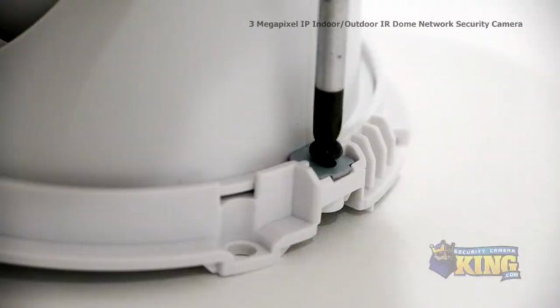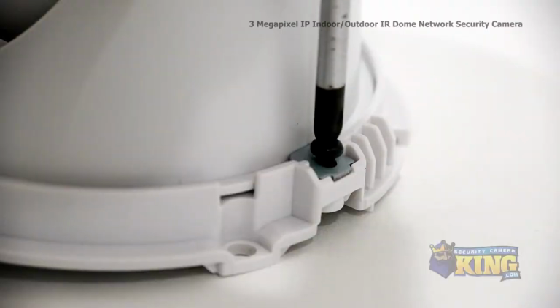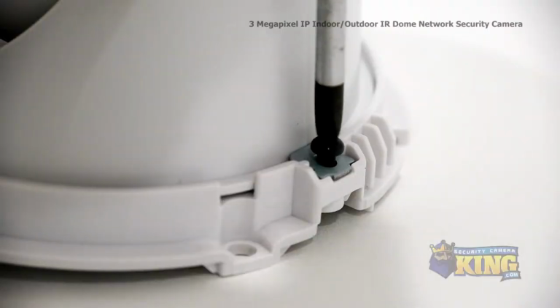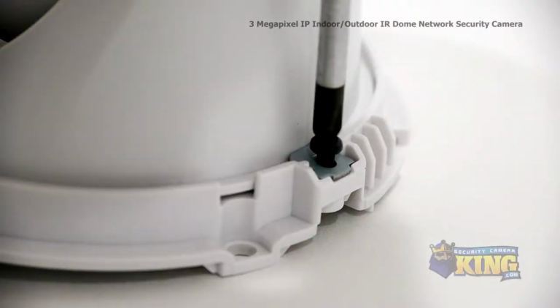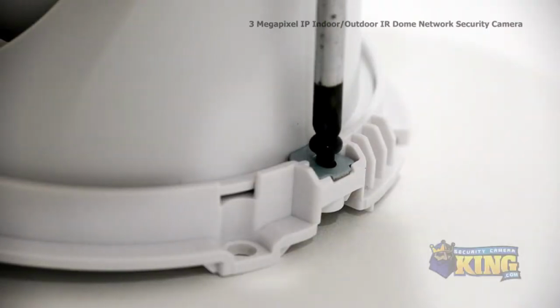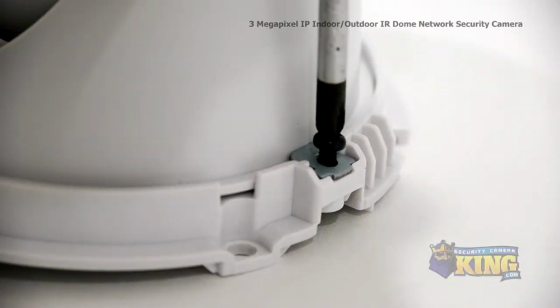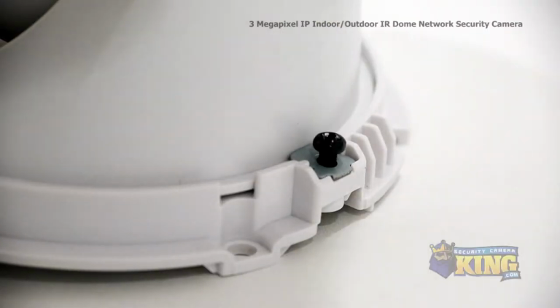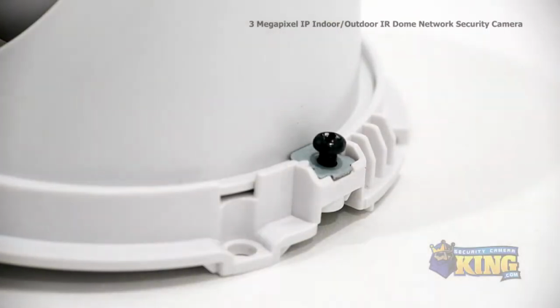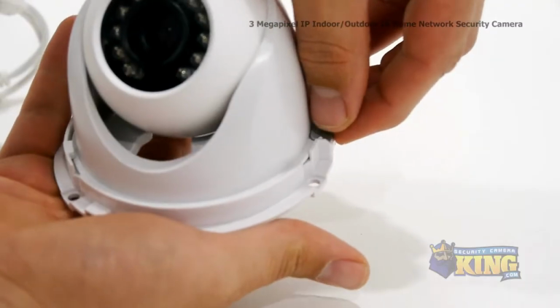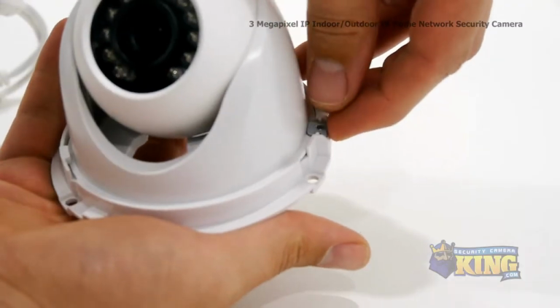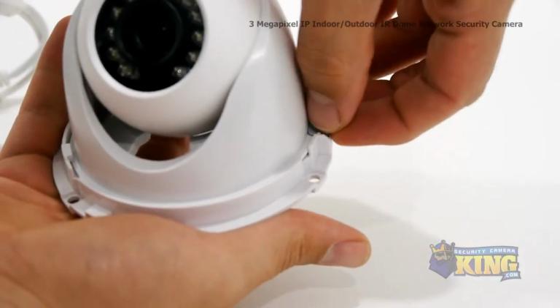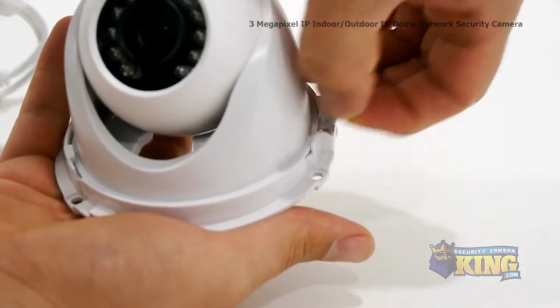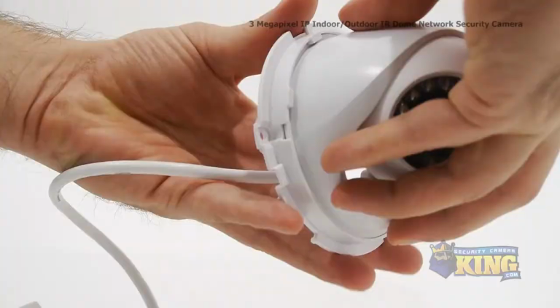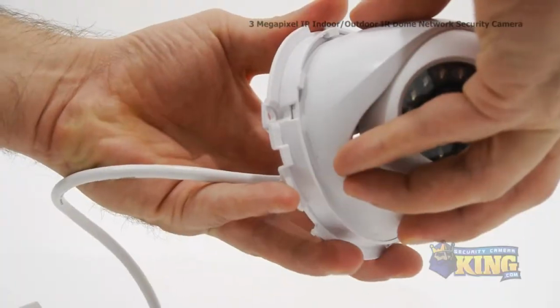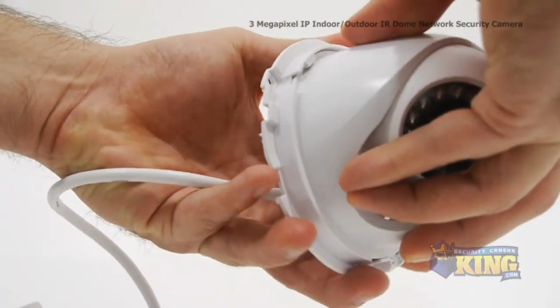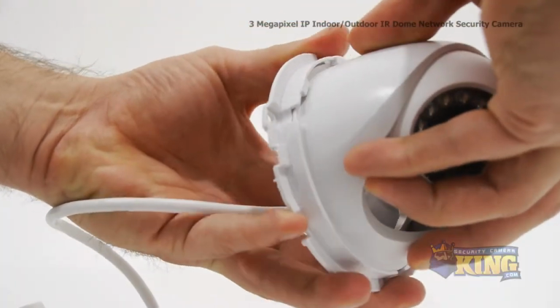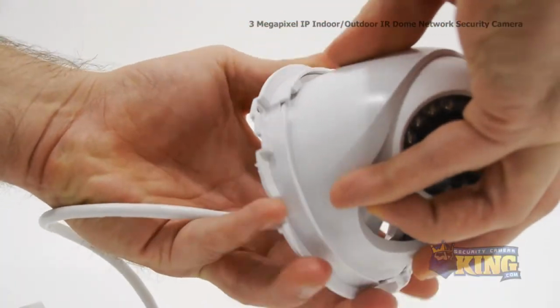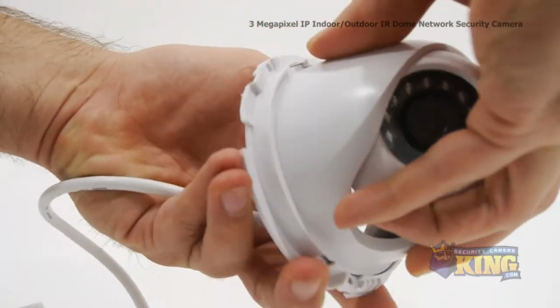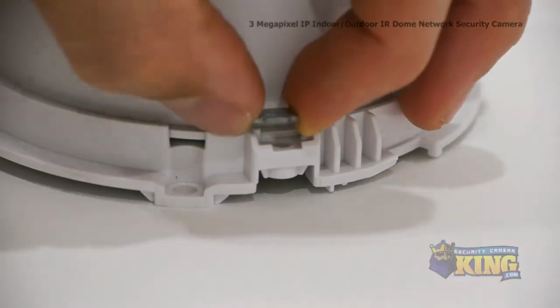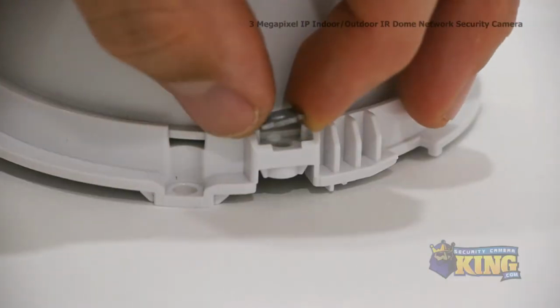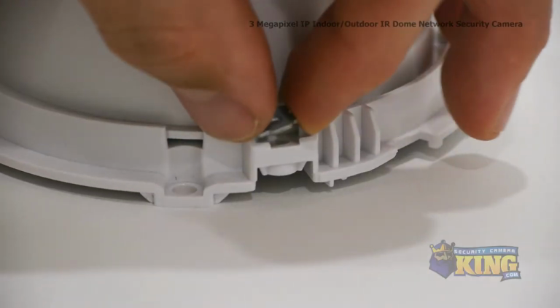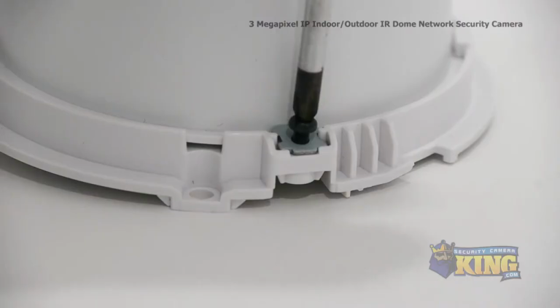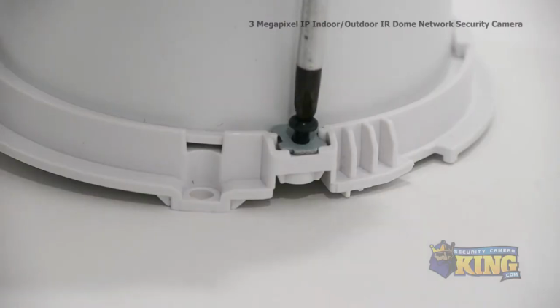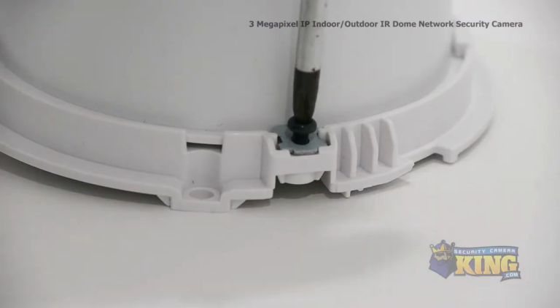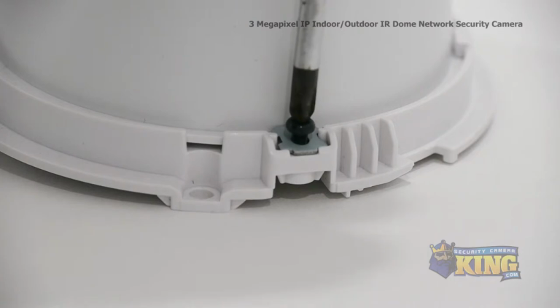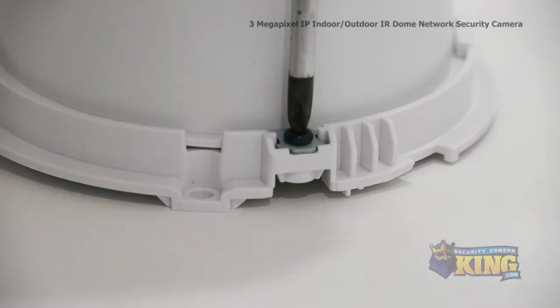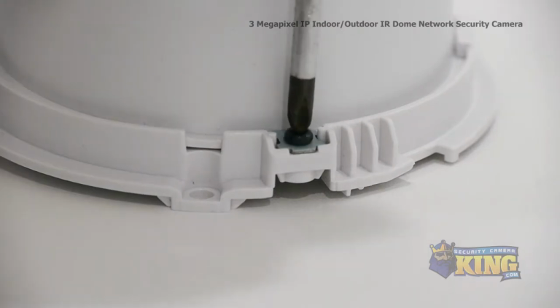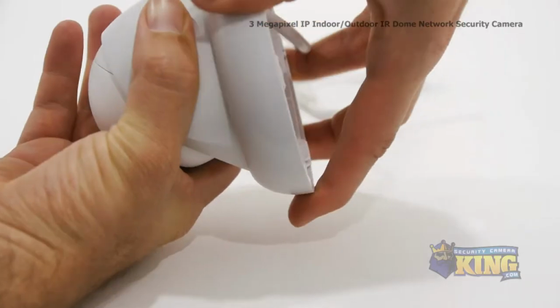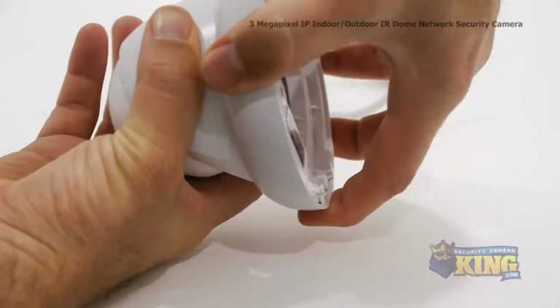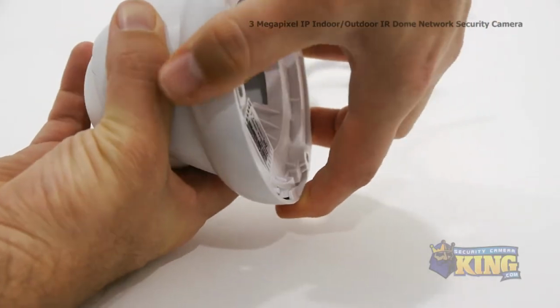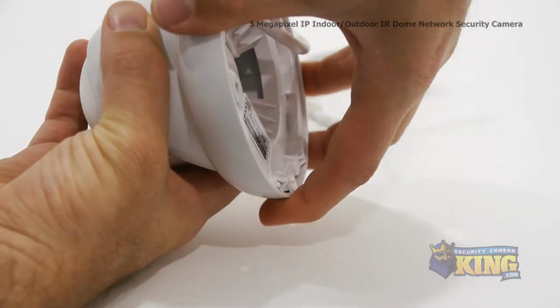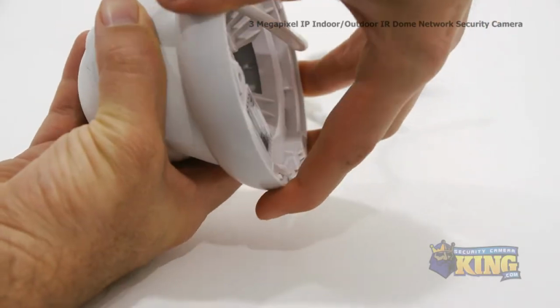To further adjust the camera, take out the set screw on the right side of the camera with a Phillips head screwdriver. Now you'll be able to position the camera left and right. When the camera position is set, reattach the set screw to lock the camera in place, then screw the base cover back on until it locks.